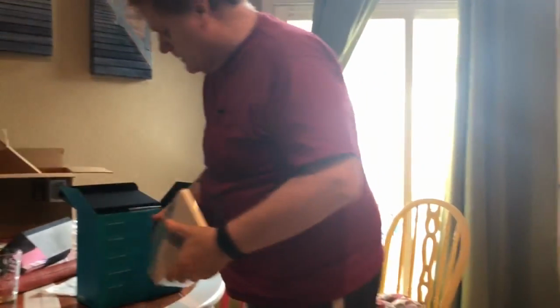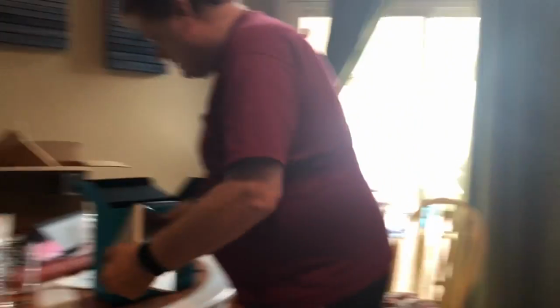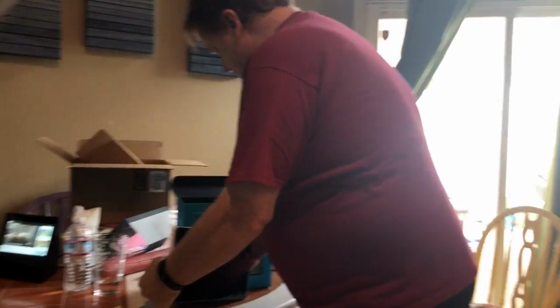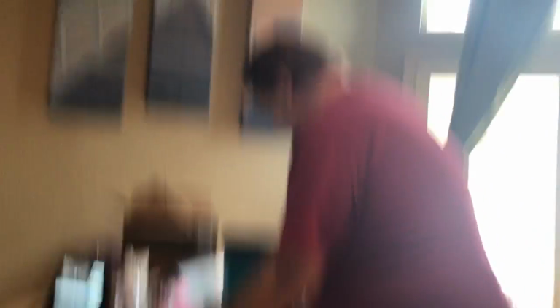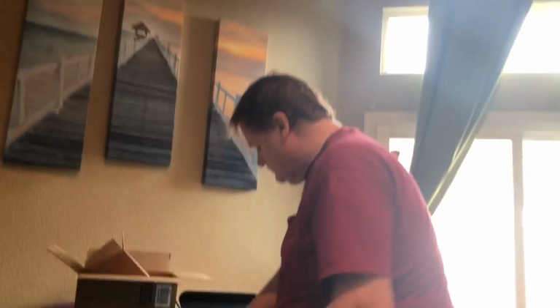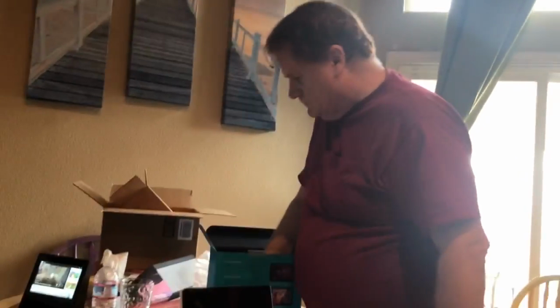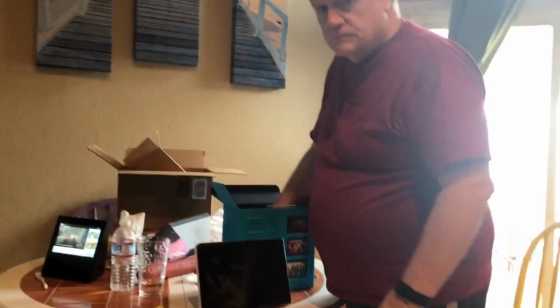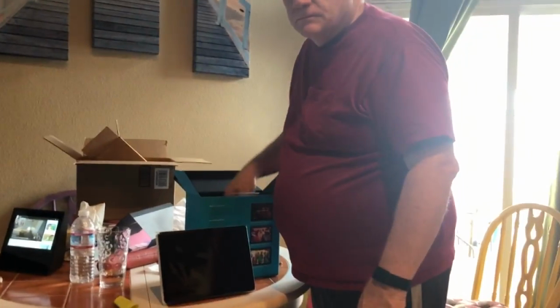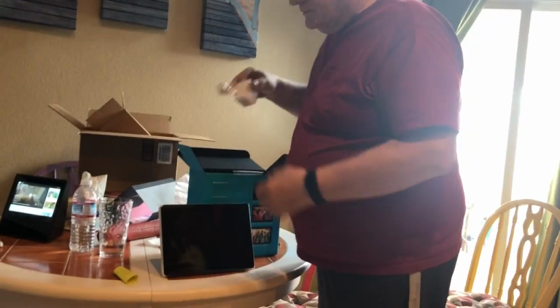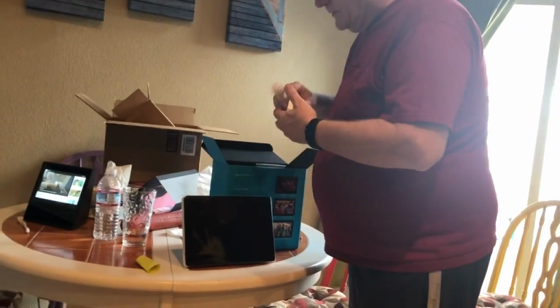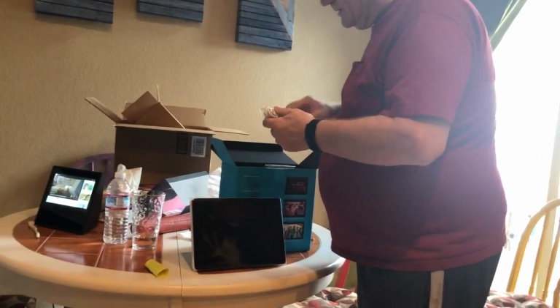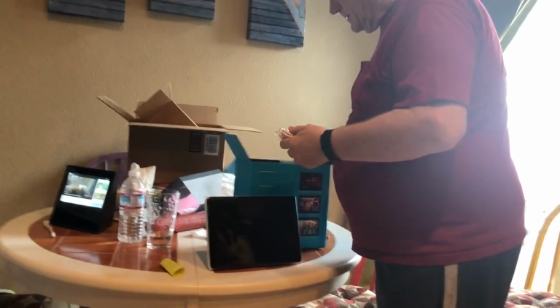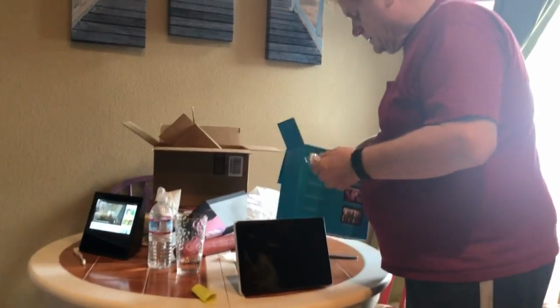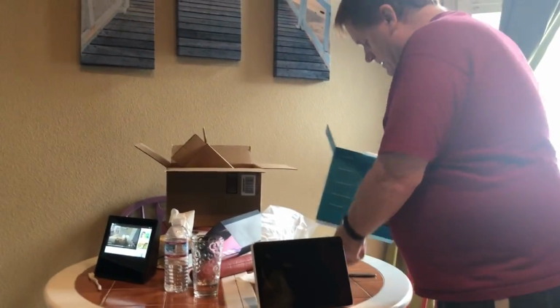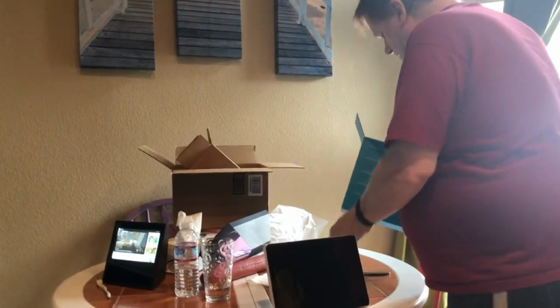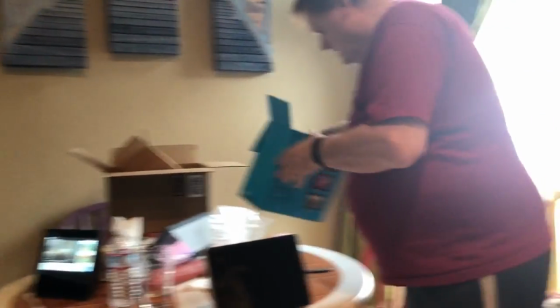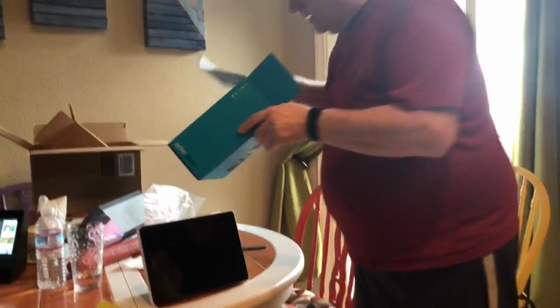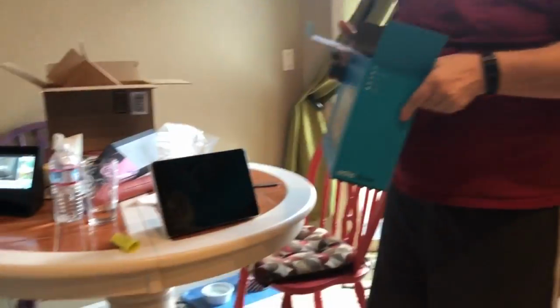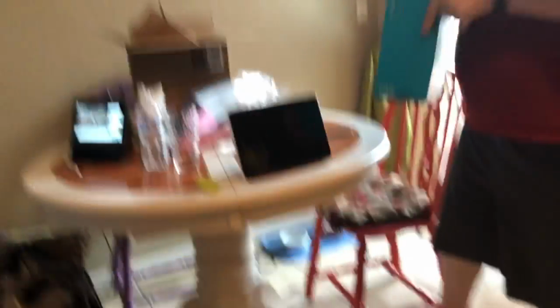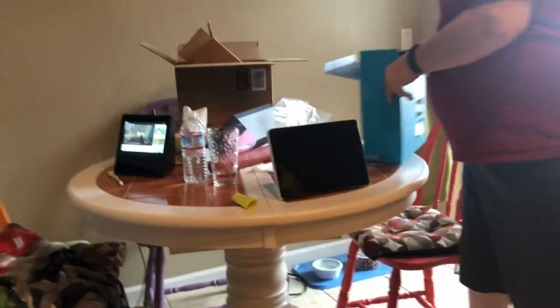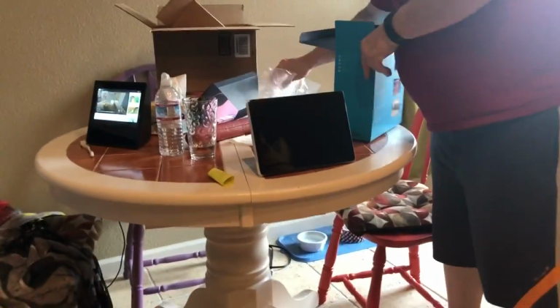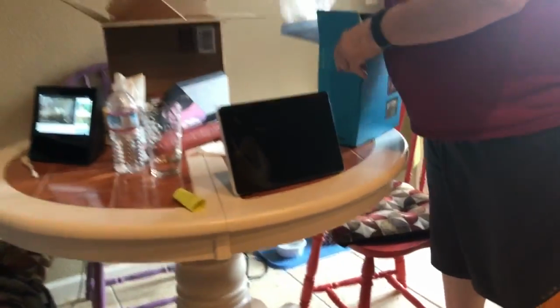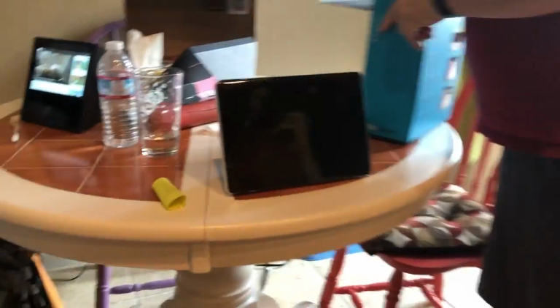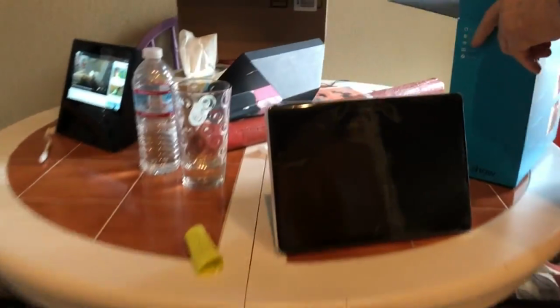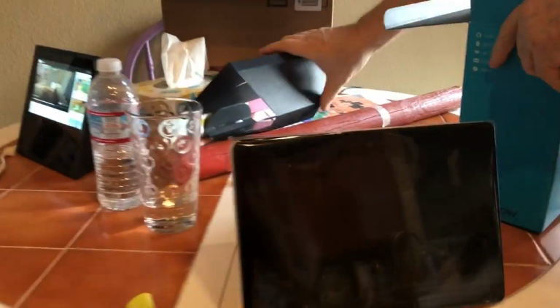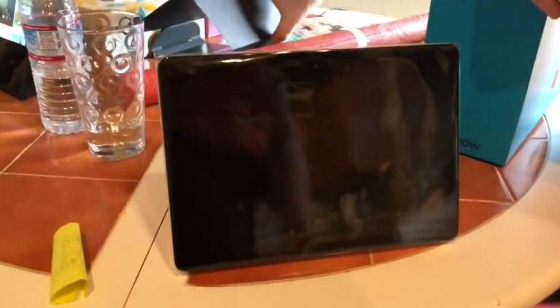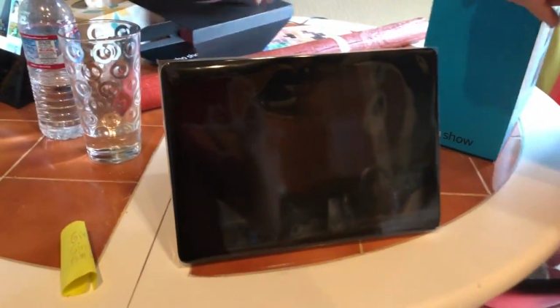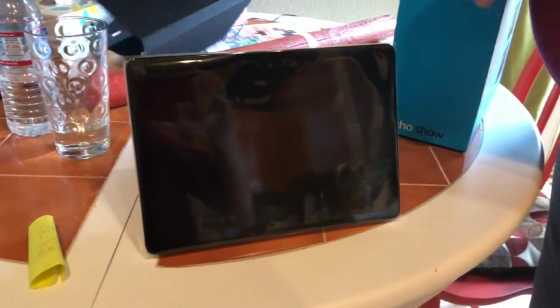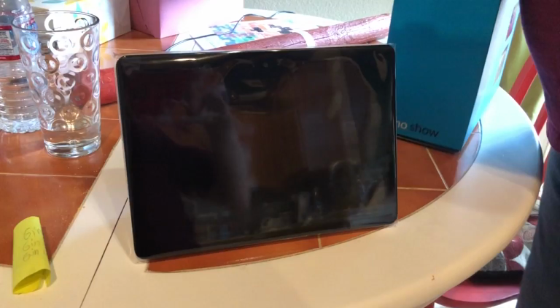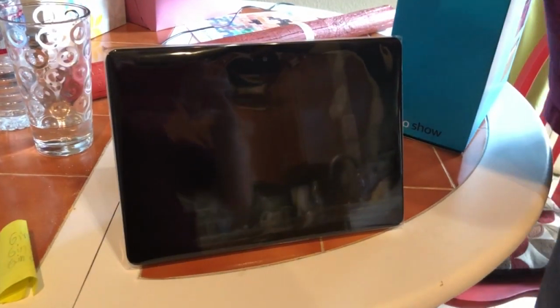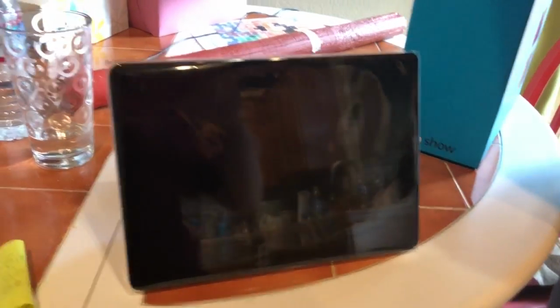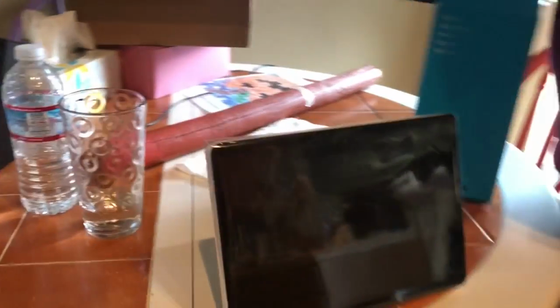So this was only $160. We're going to put all this back in case we have to send it back. It looks like the iPad.